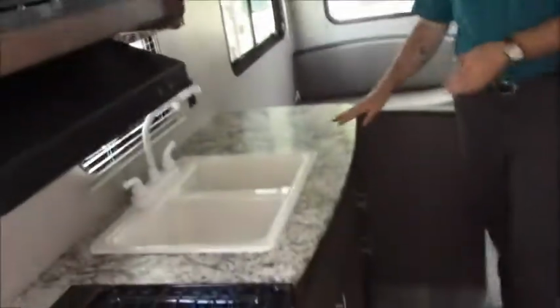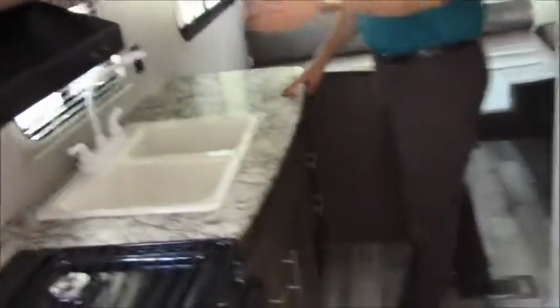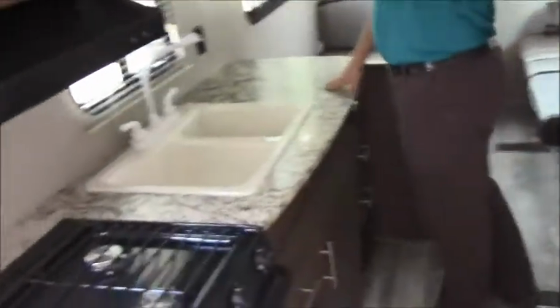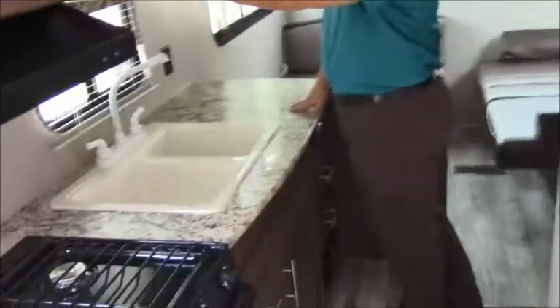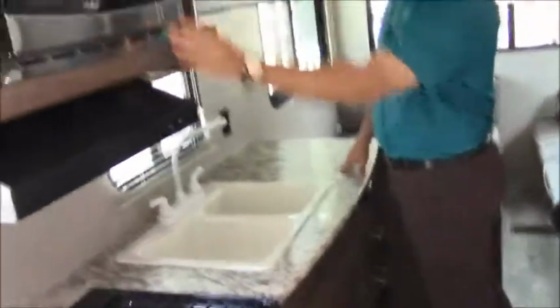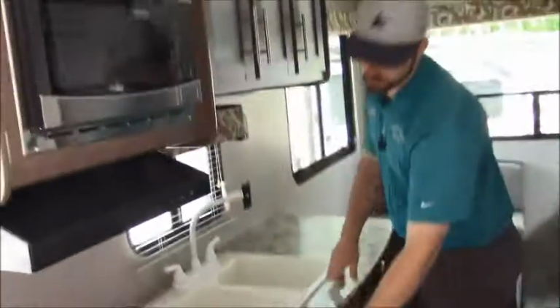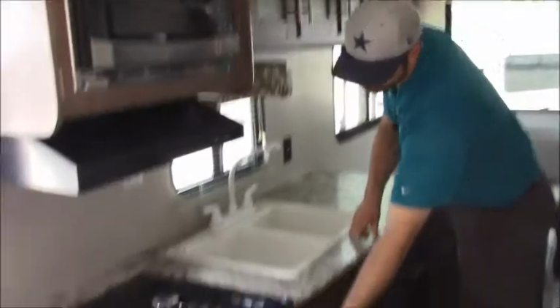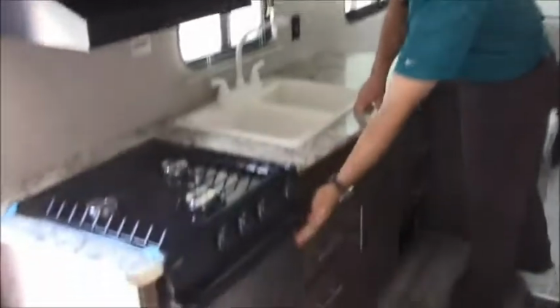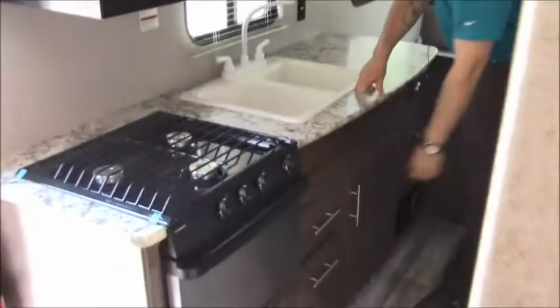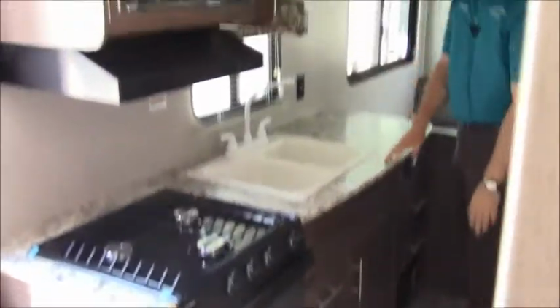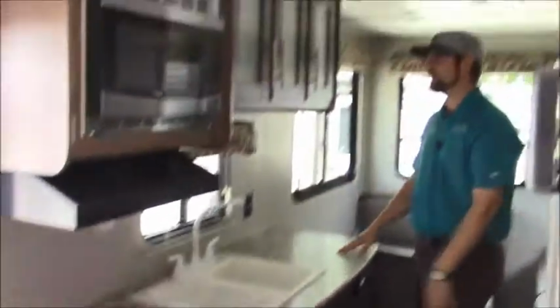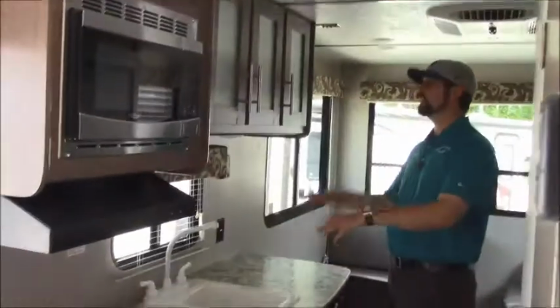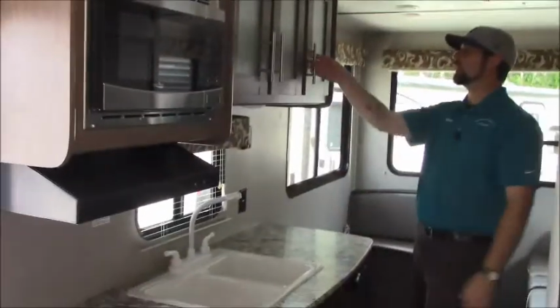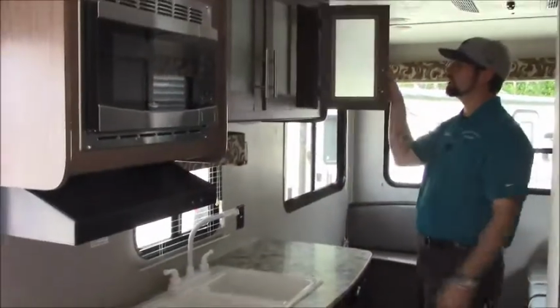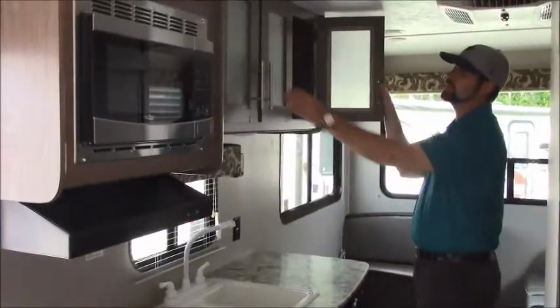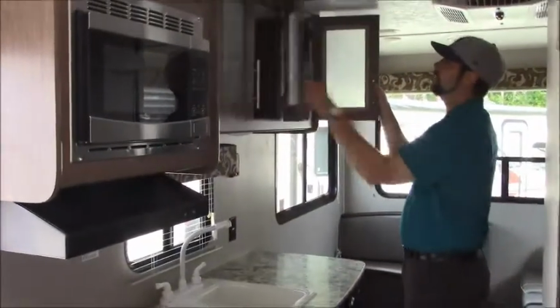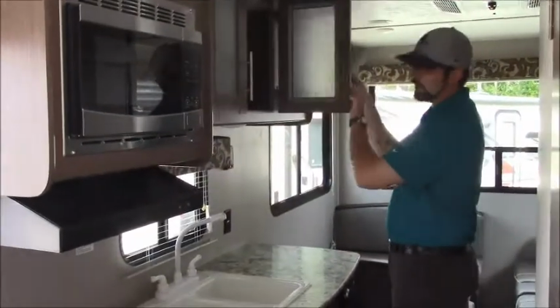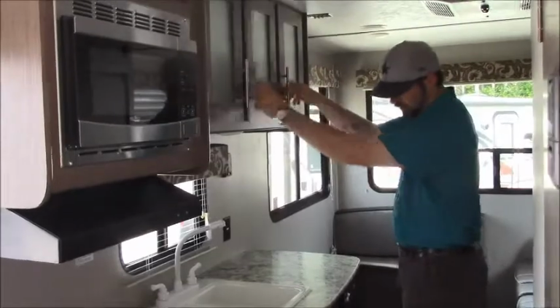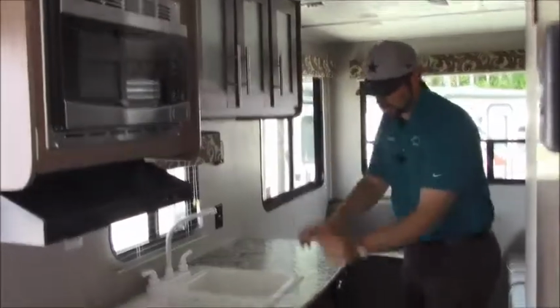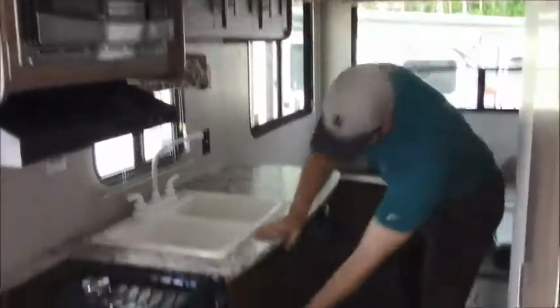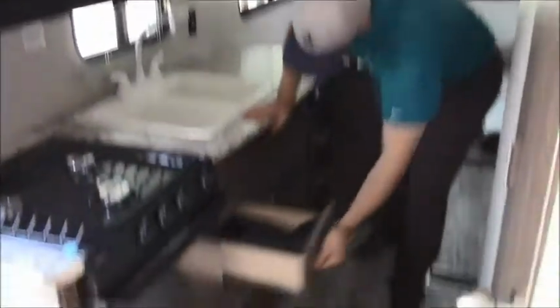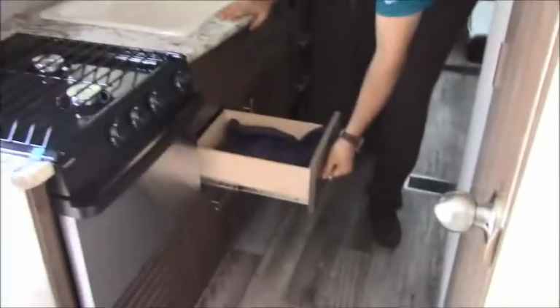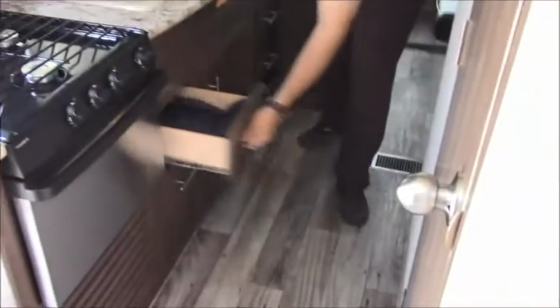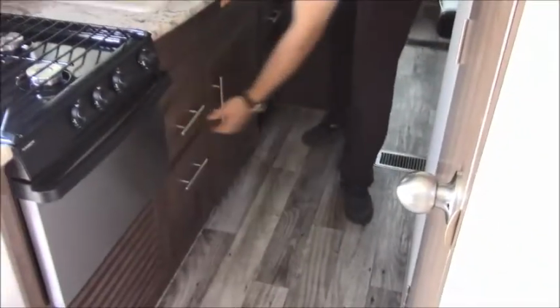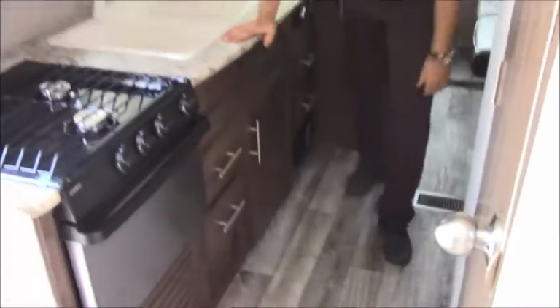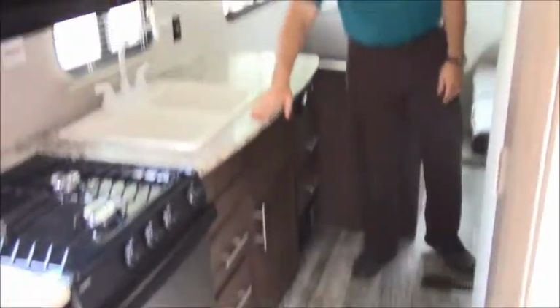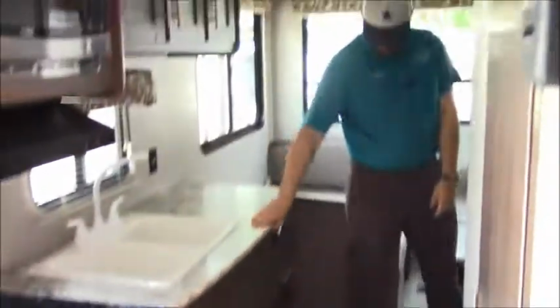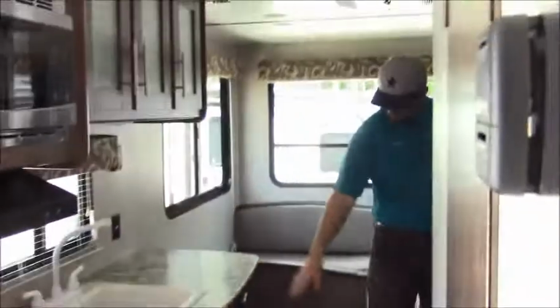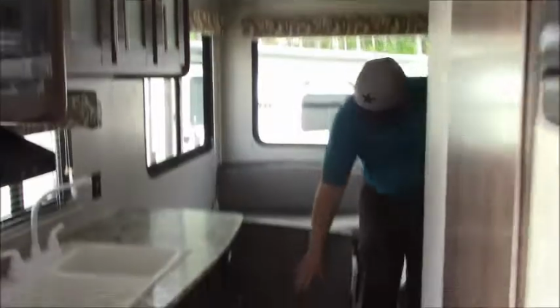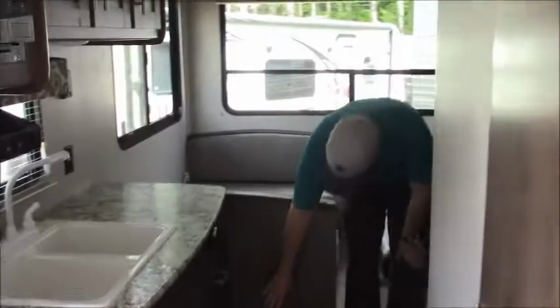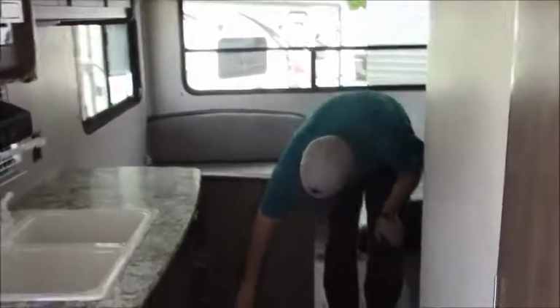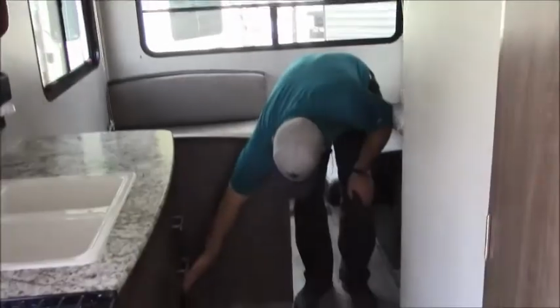Moving on to the kitchen area with nice stainless steel accented appliances — the microwave and the stove — a nice big sink, and a lot of storage options up here. There are also nice full-extension drawers here in the back.